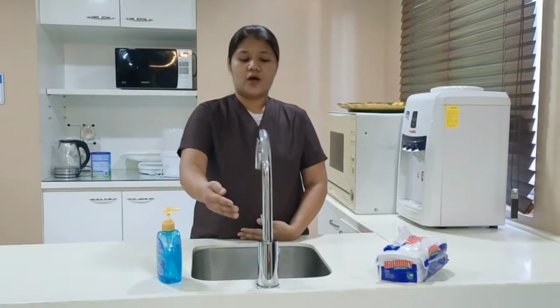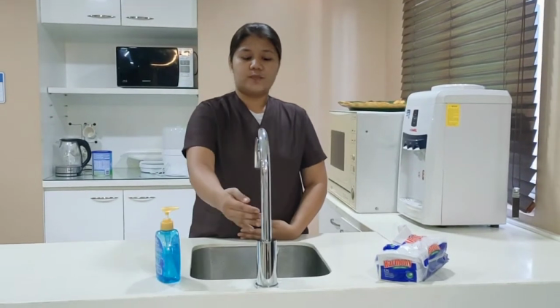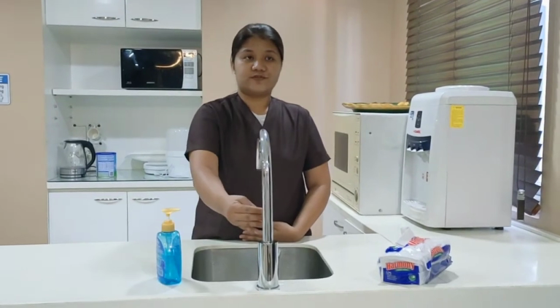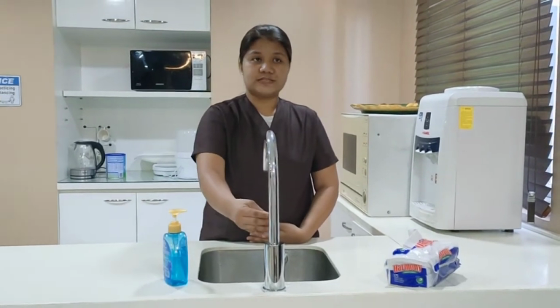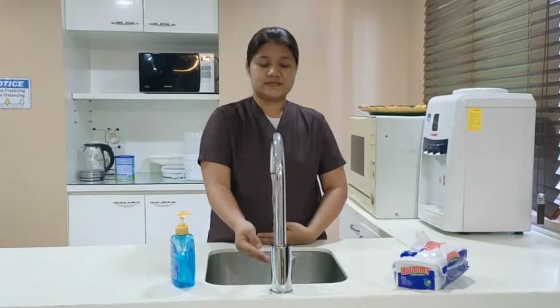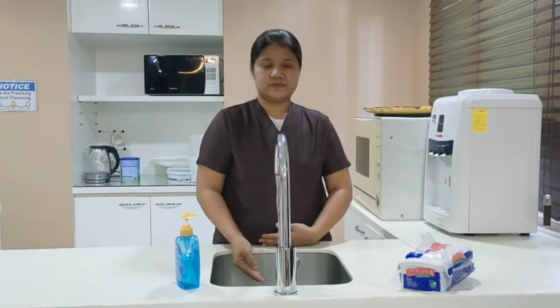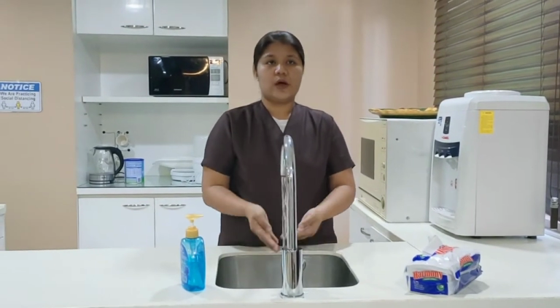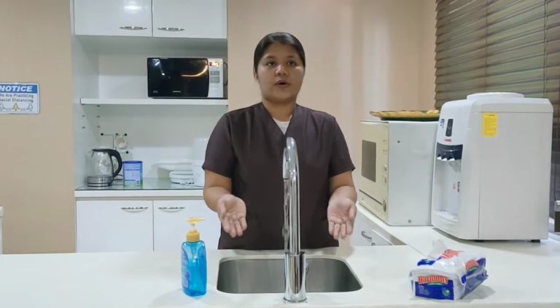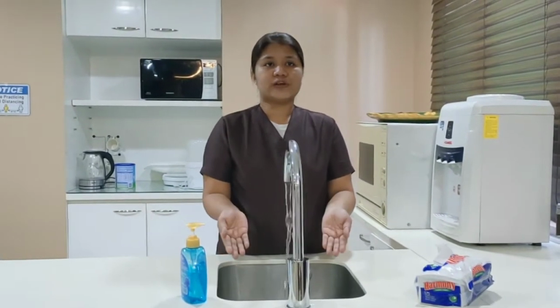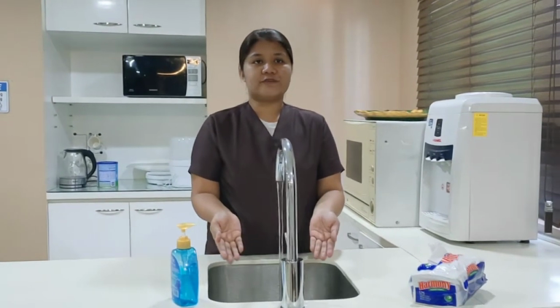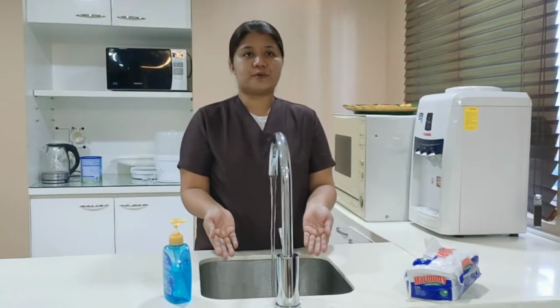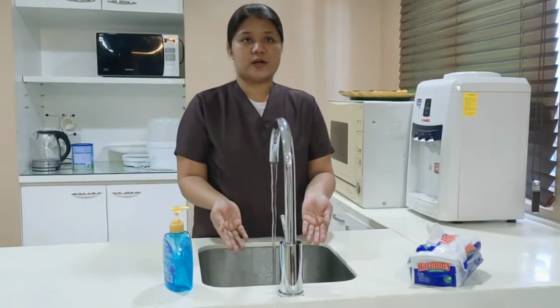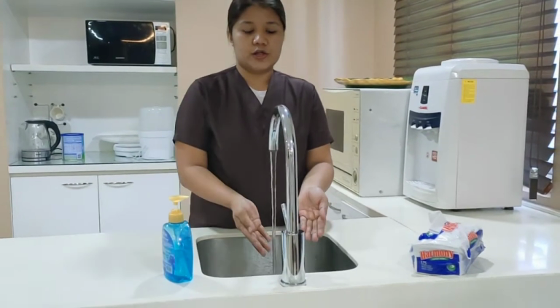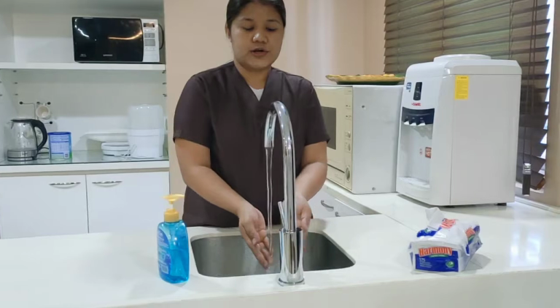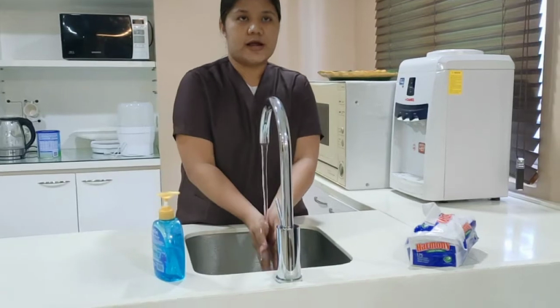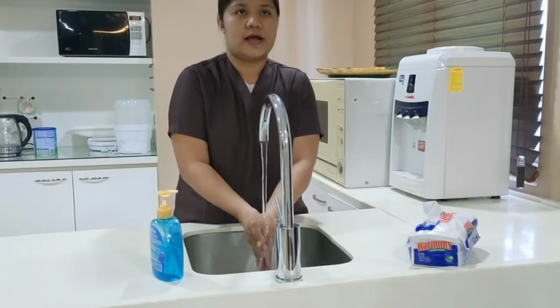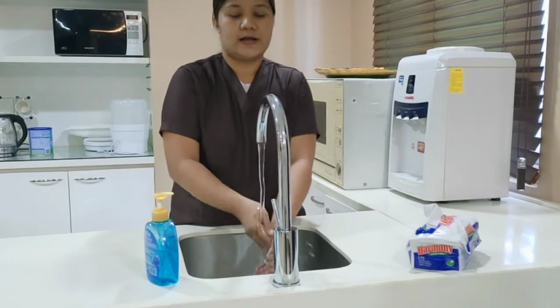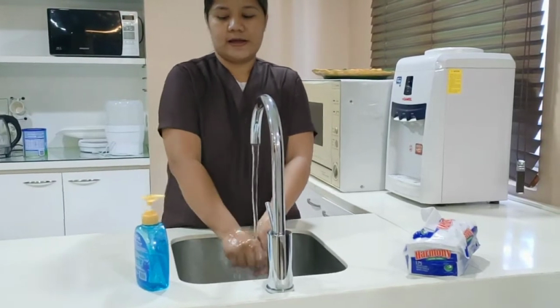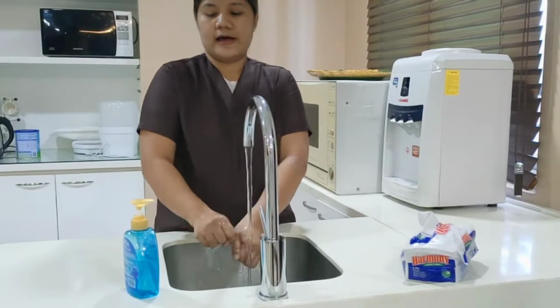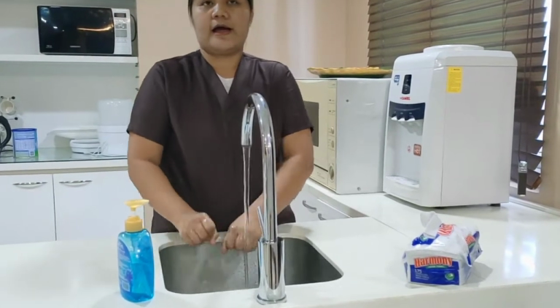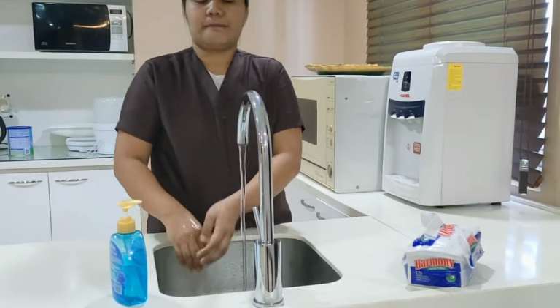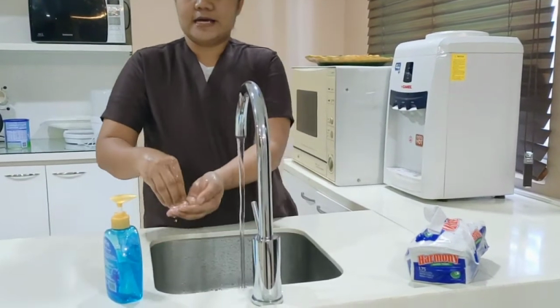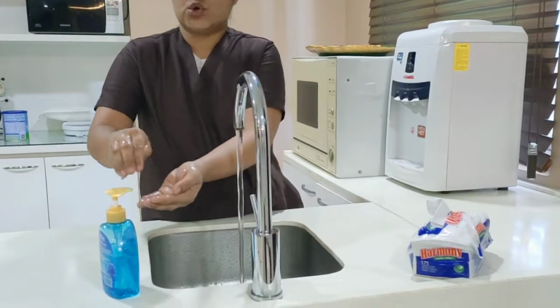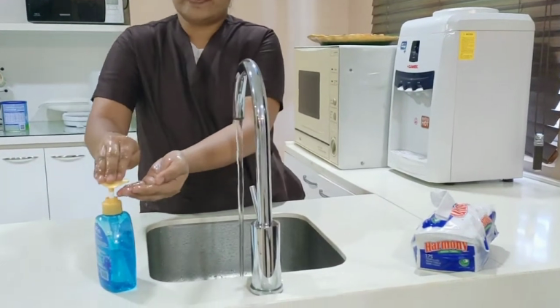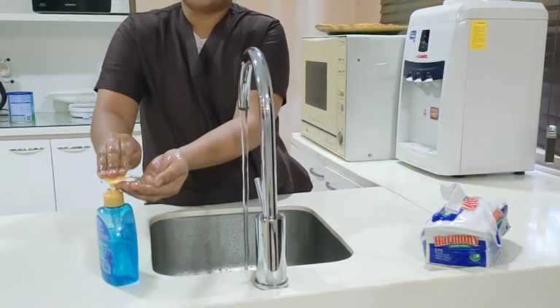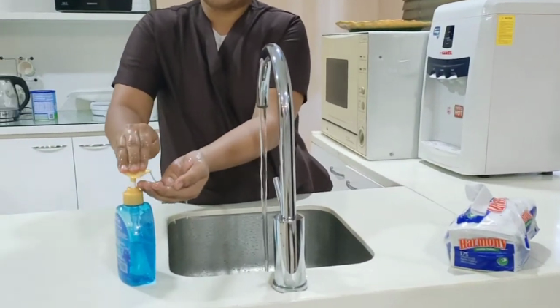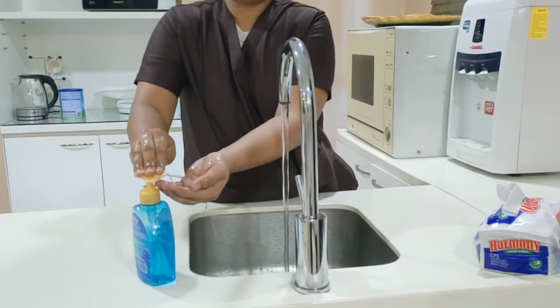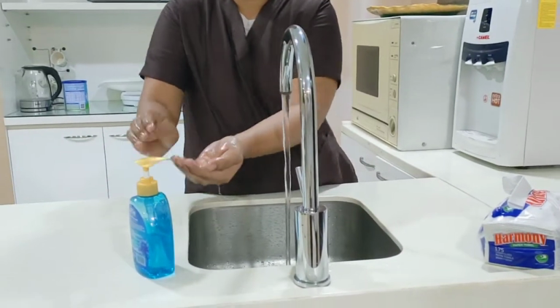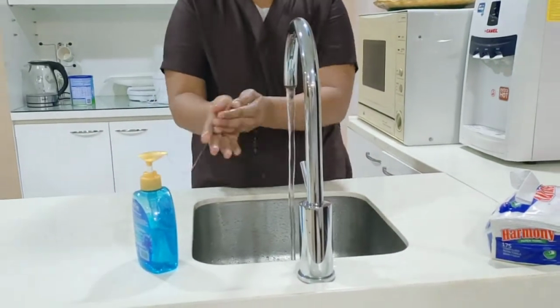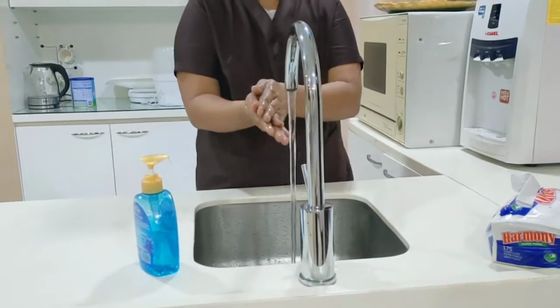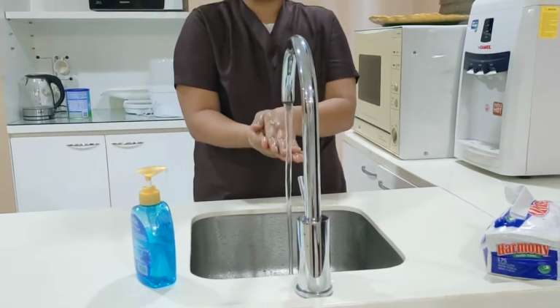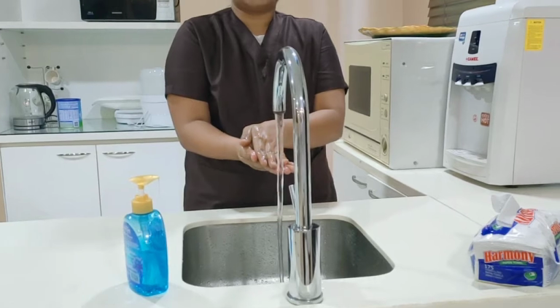Open the faucet. Wet your hands from running water. Apply soap and rub for 20 seconds.